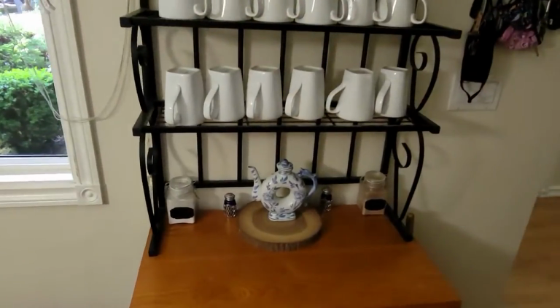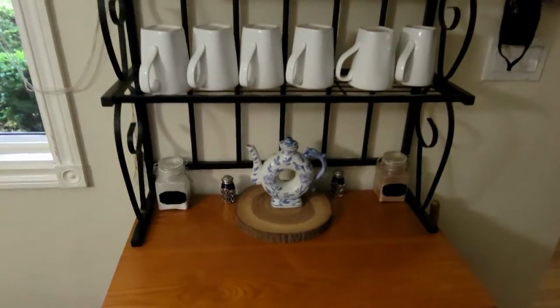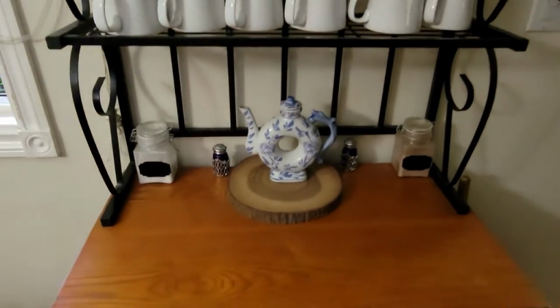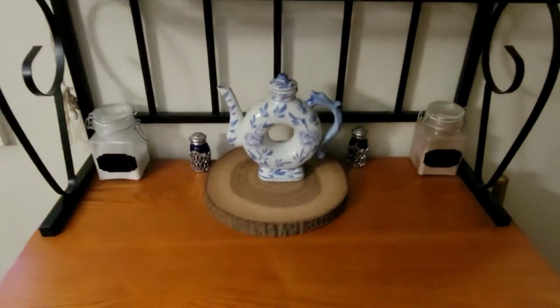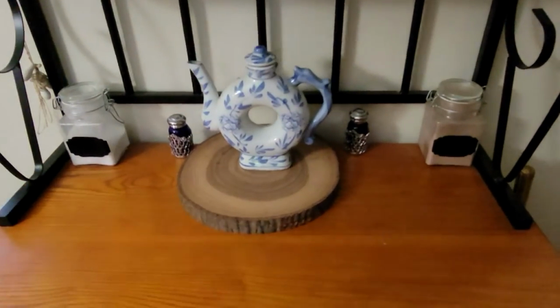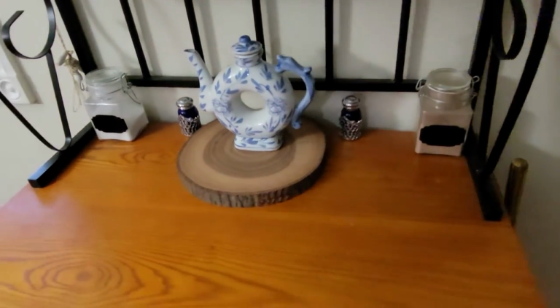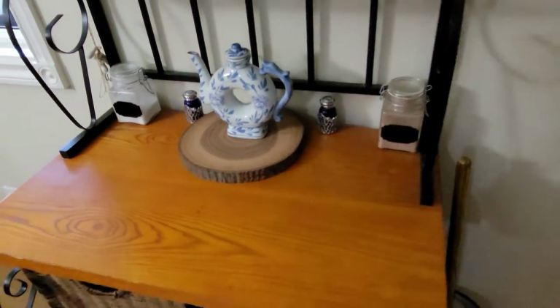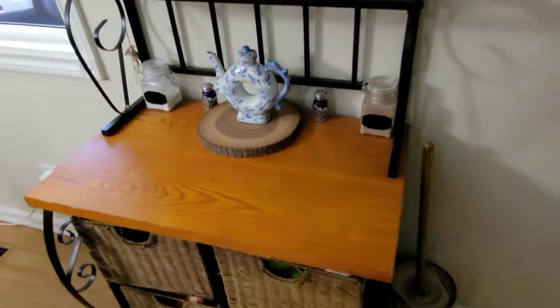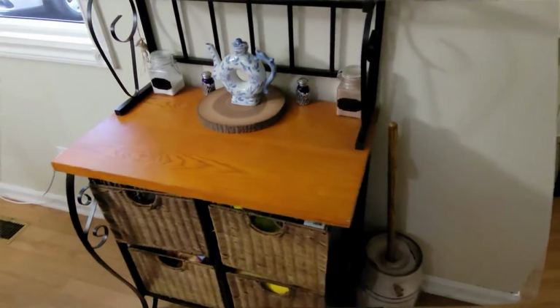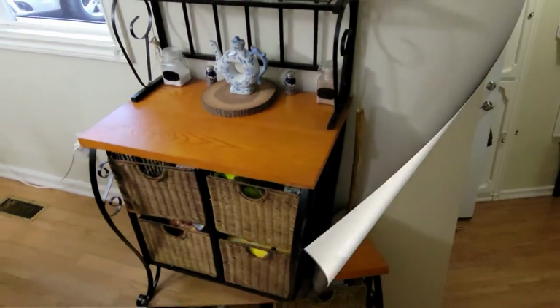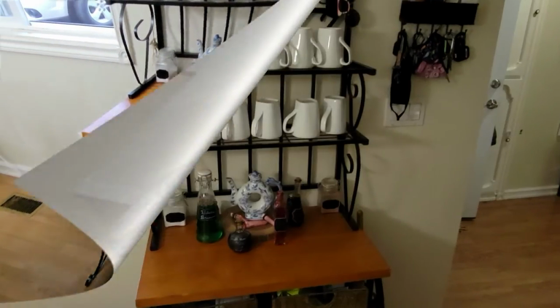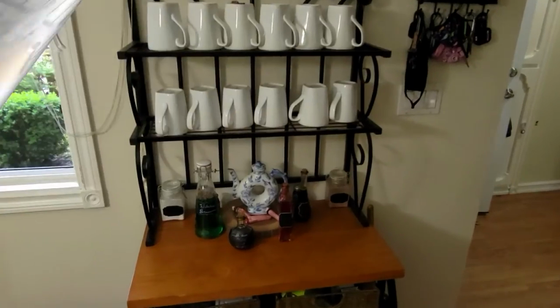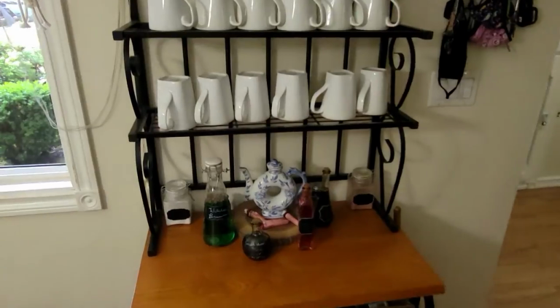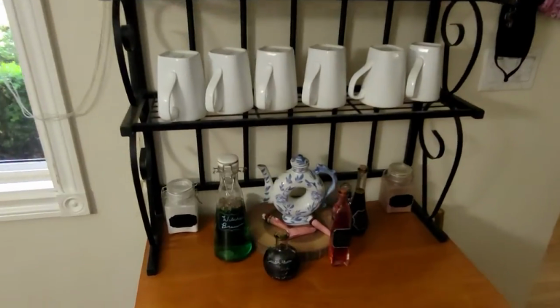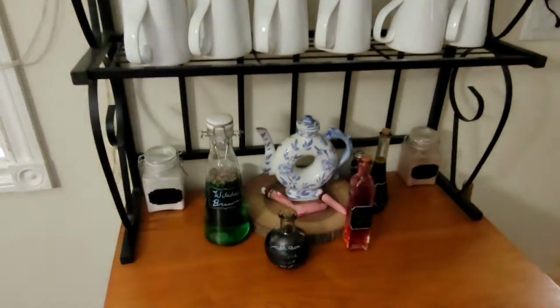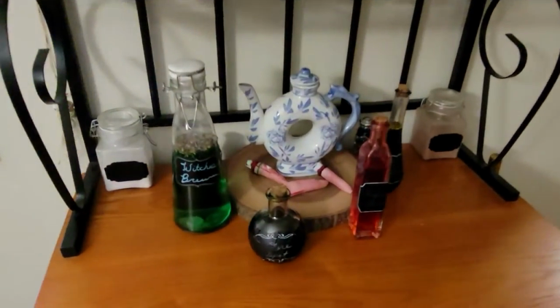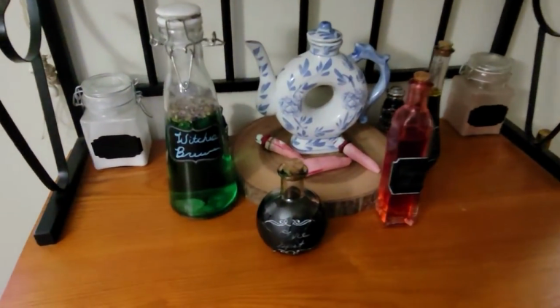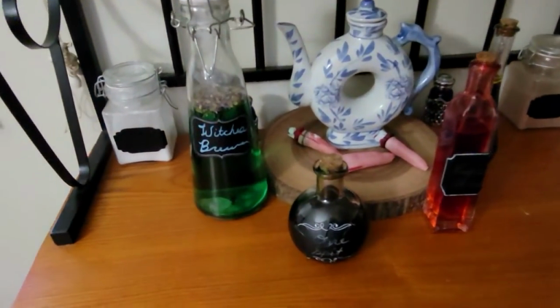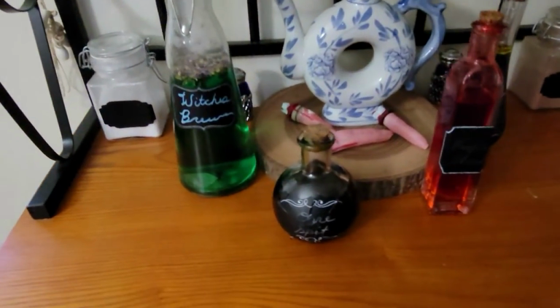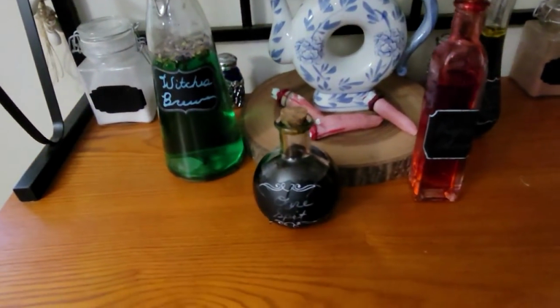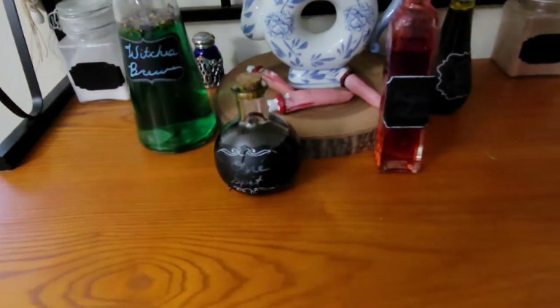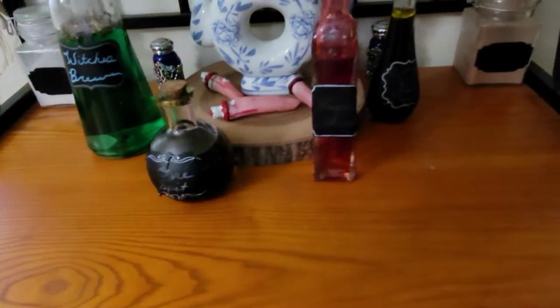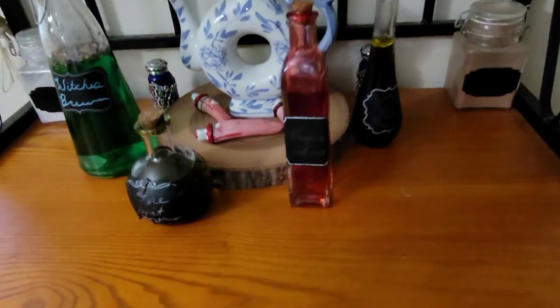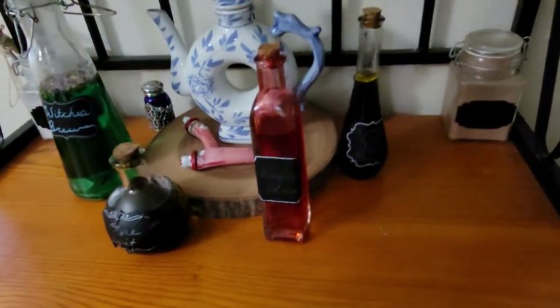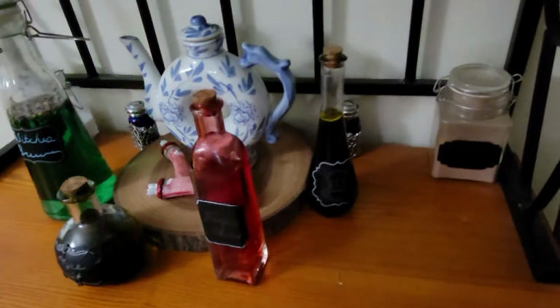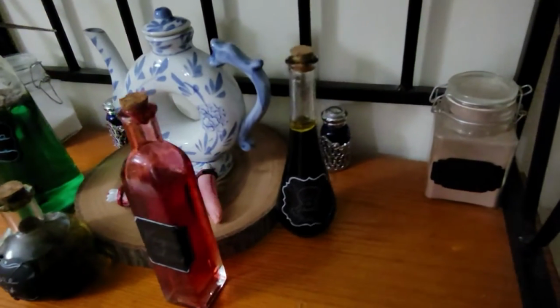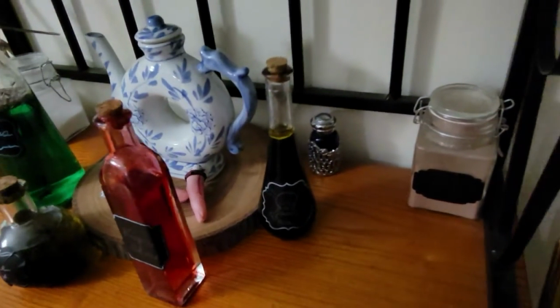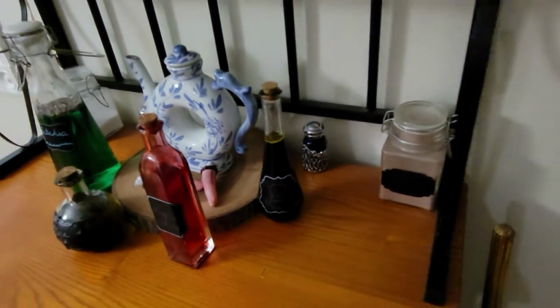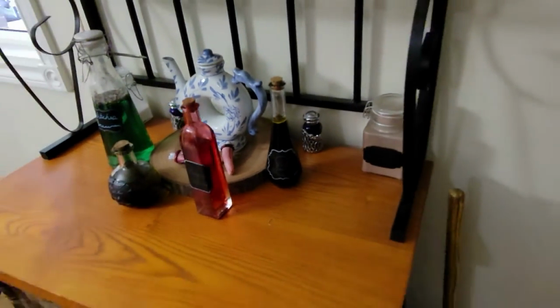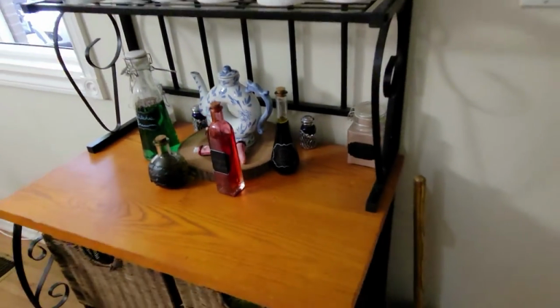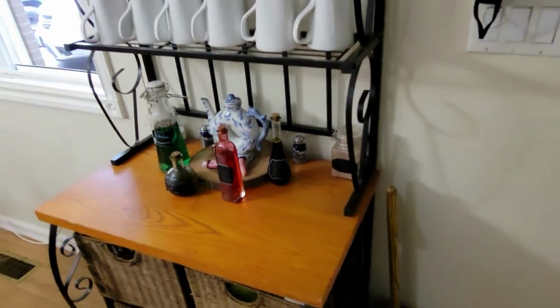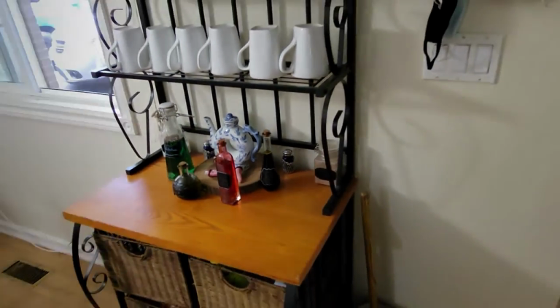Next is my coffee station, which most of the time looks pretty simple. But during this time of year, I just add a few touches of homemade bottles. Each one has a different fluid in it to make it look spooky and unique.